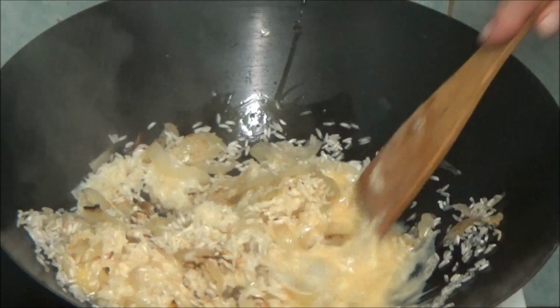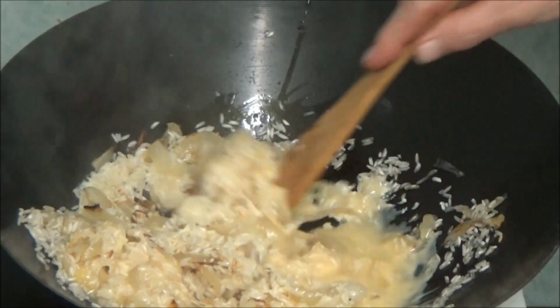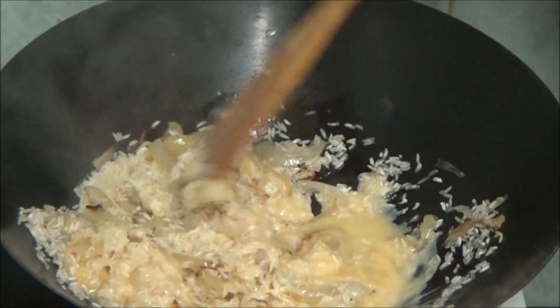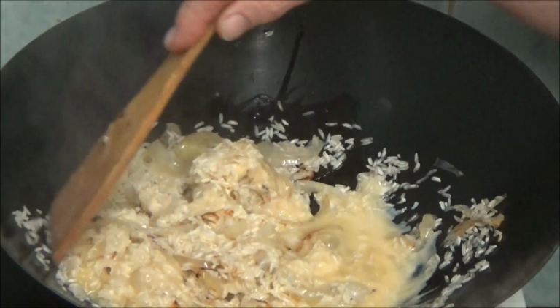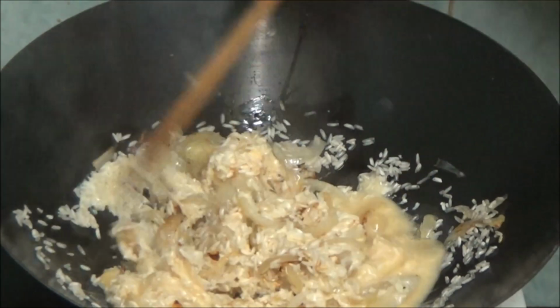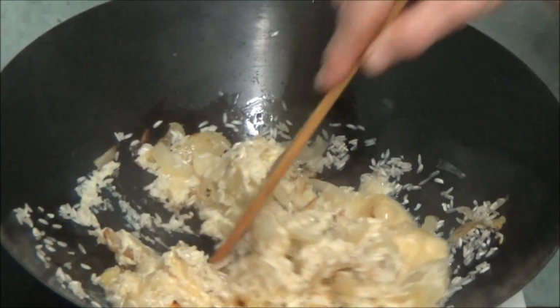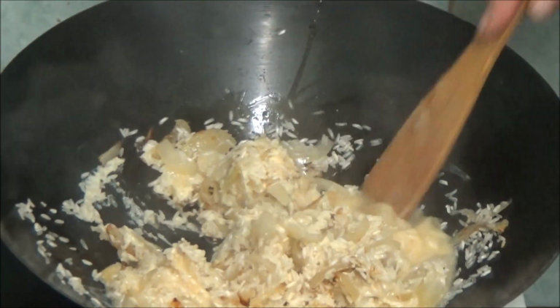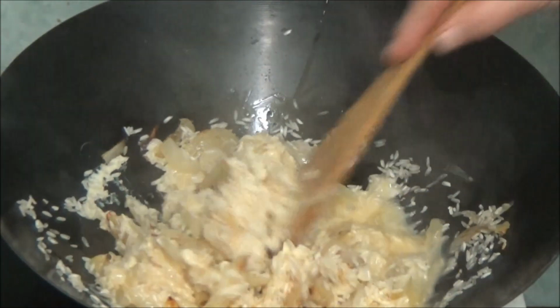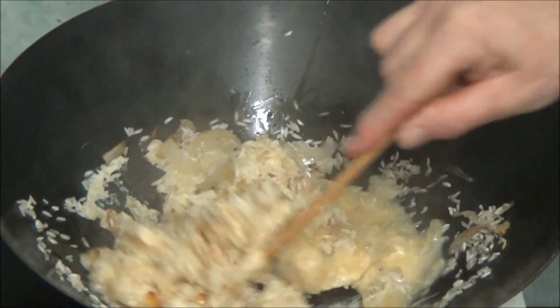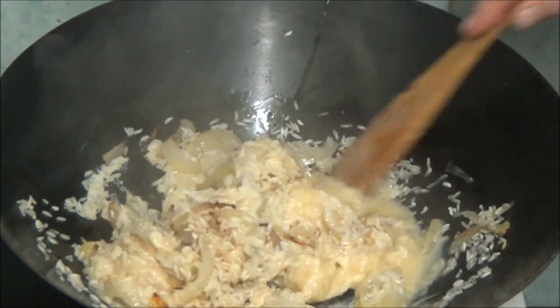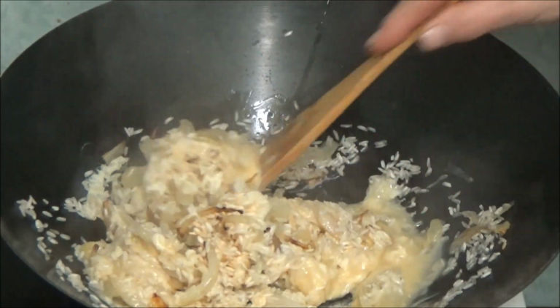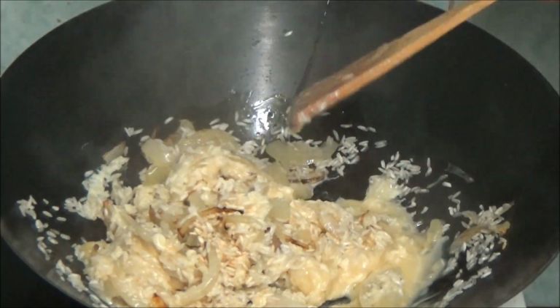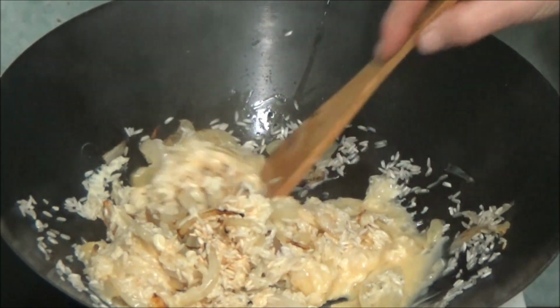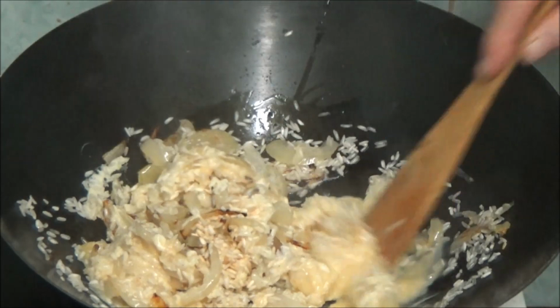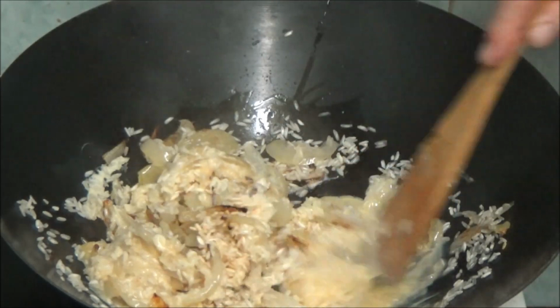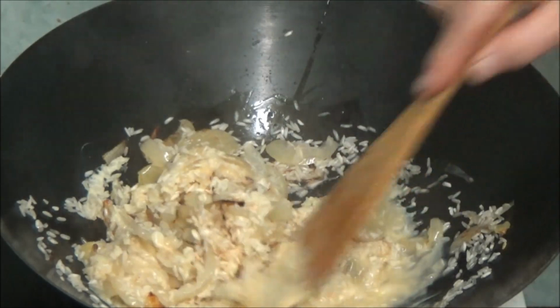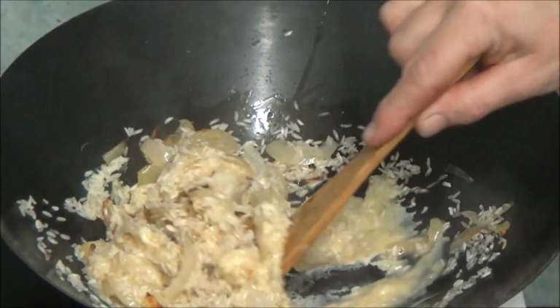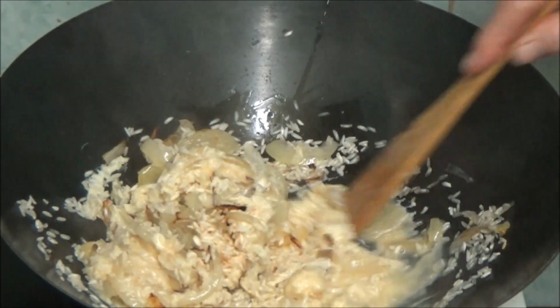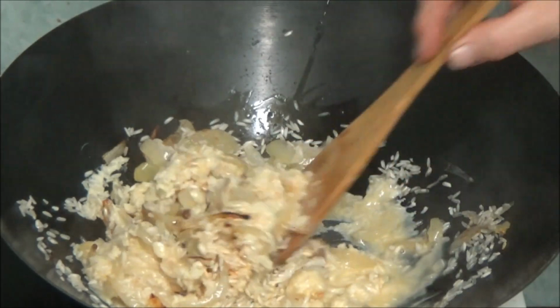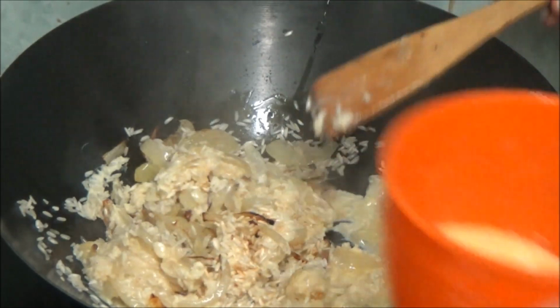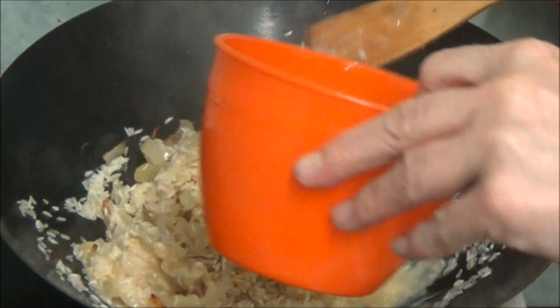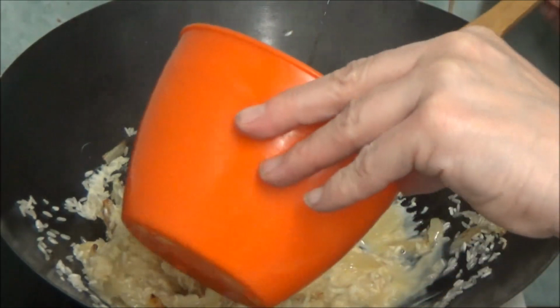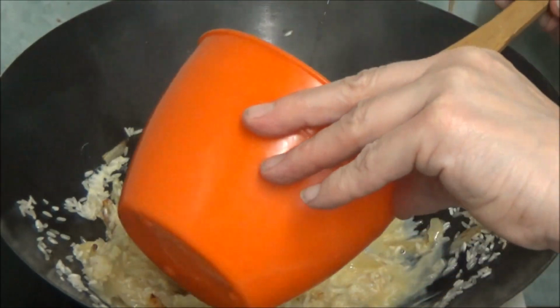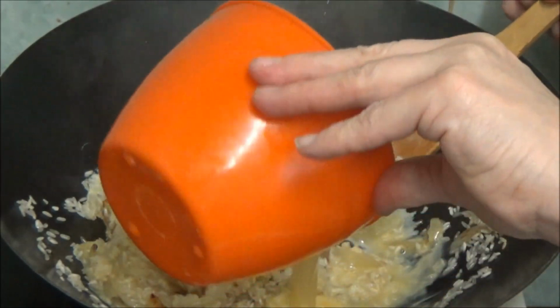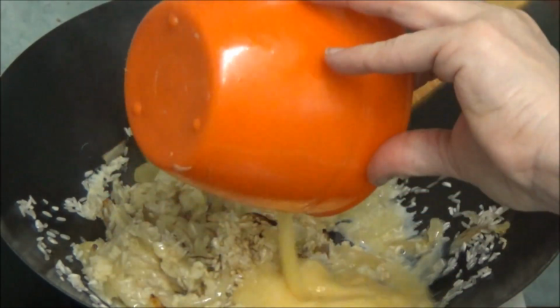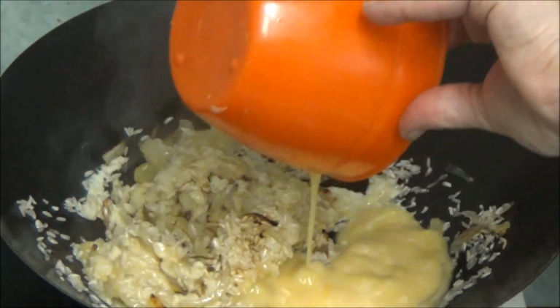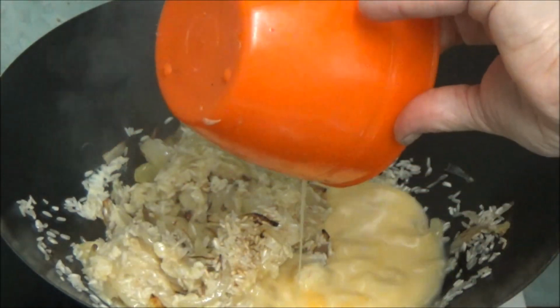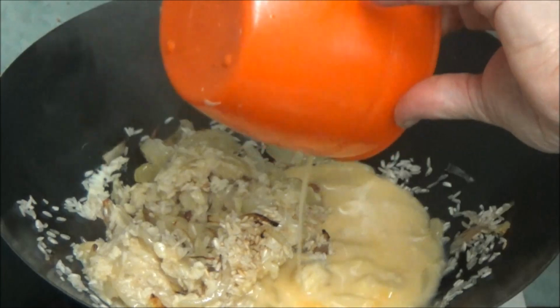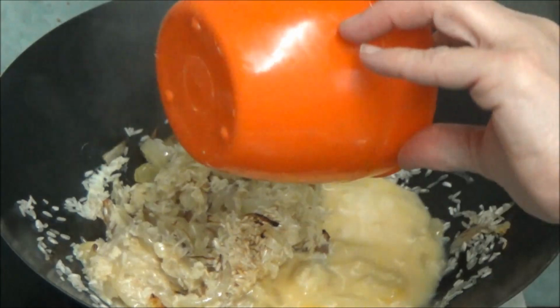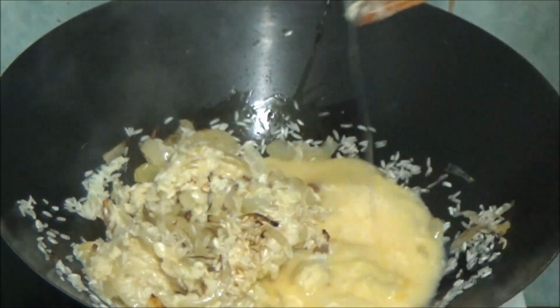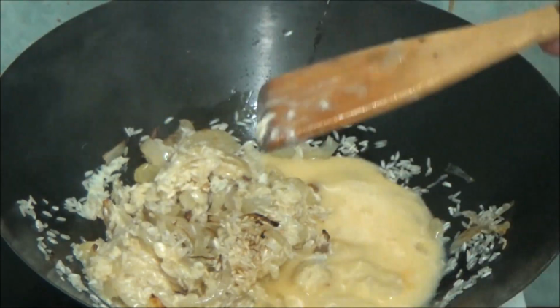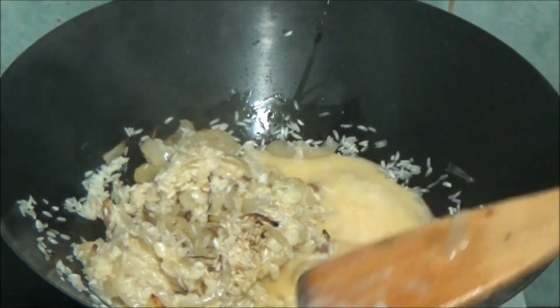Me putting the egg in hasn't recorded, but anyway I've put some in. As it said, put some in bit by bit. I think I've got the last bit now, I'm going to put them in.